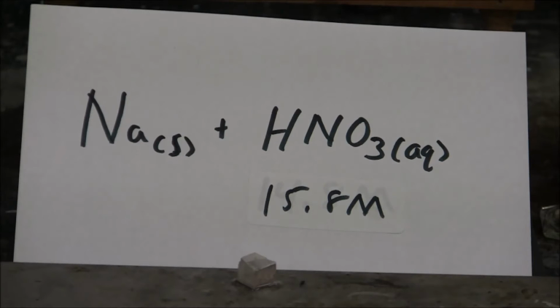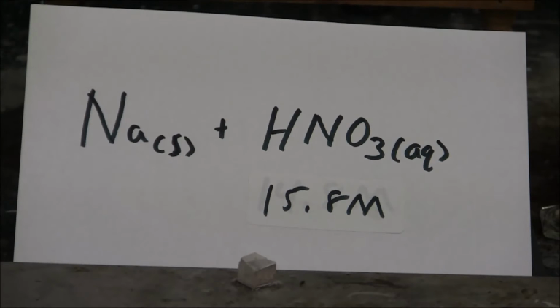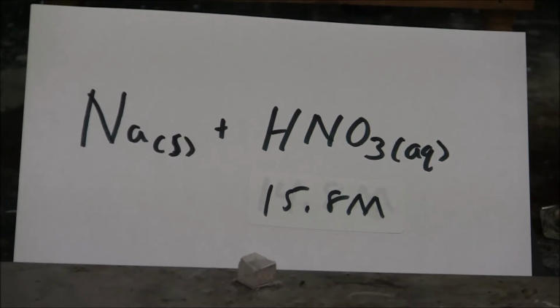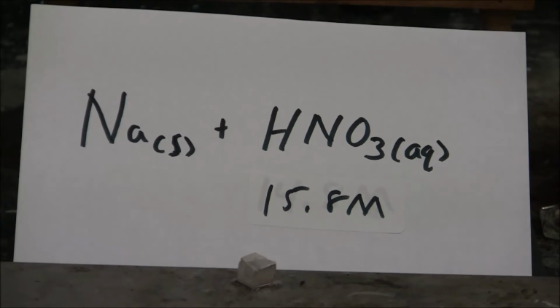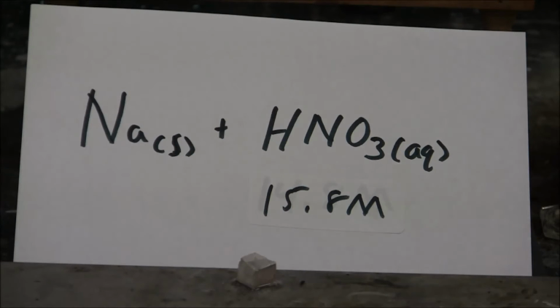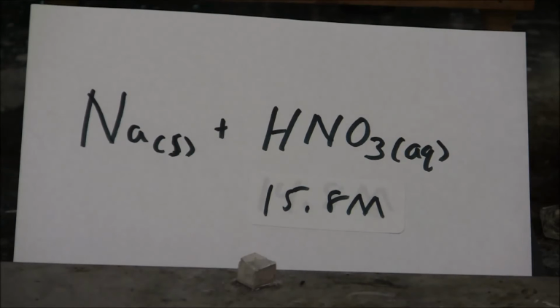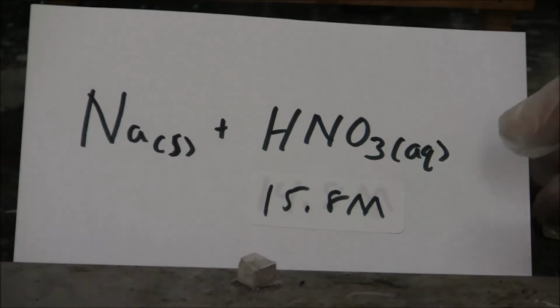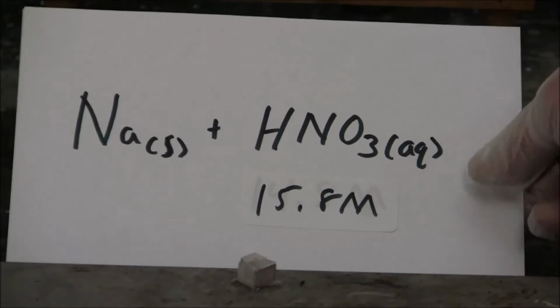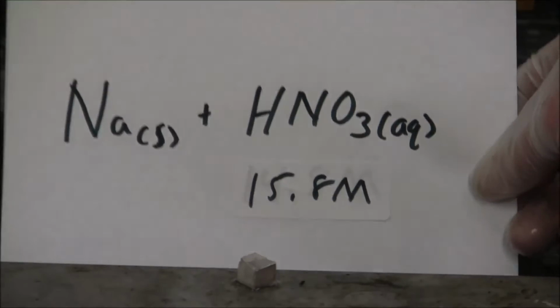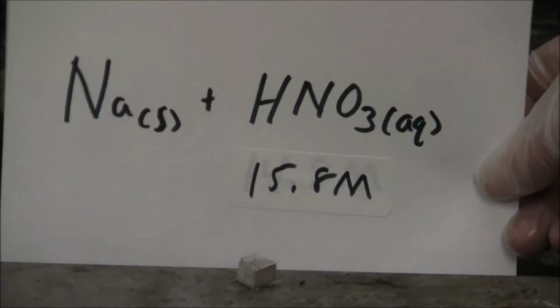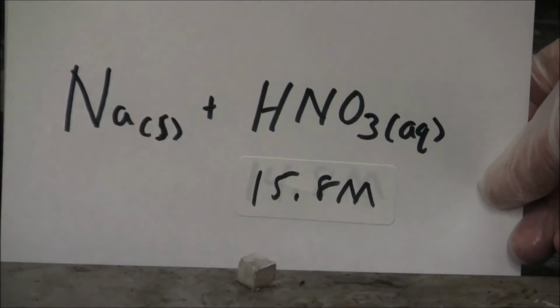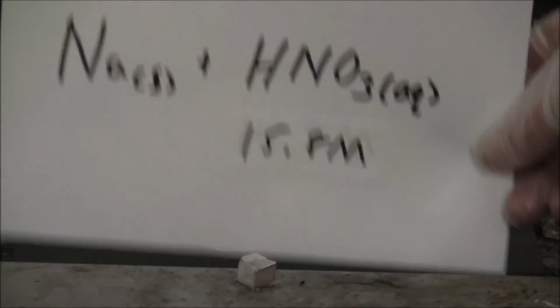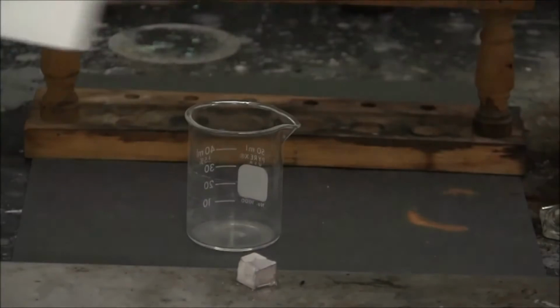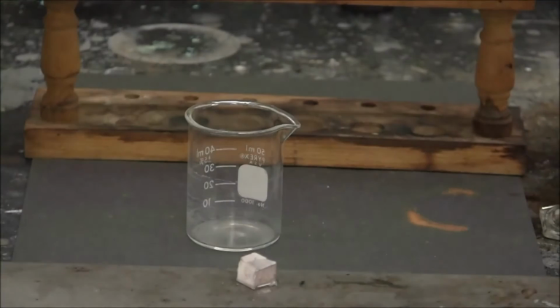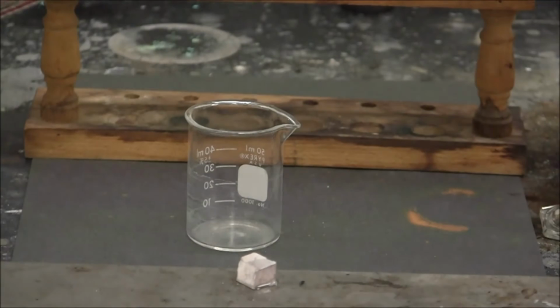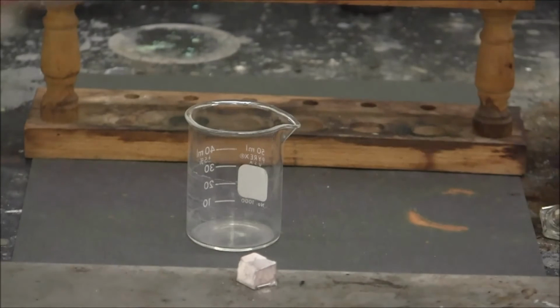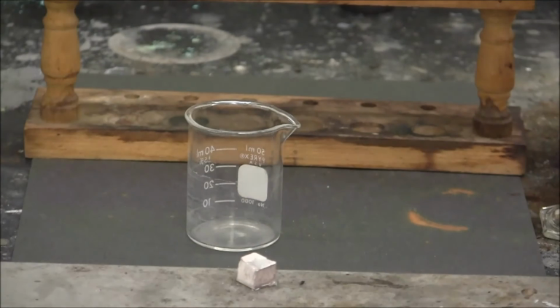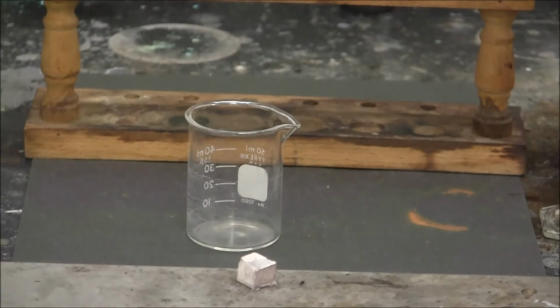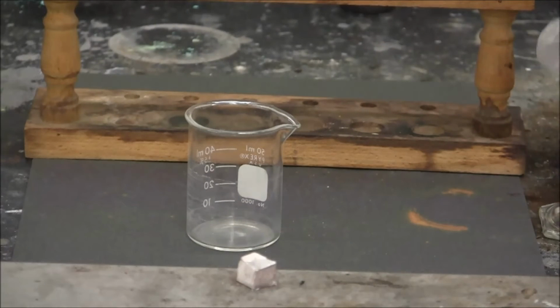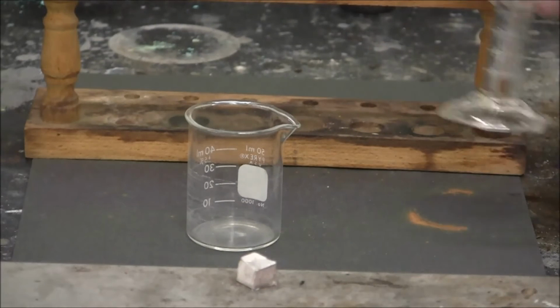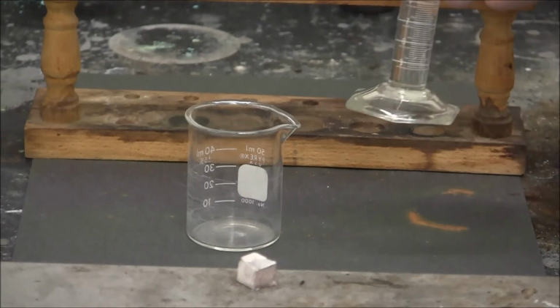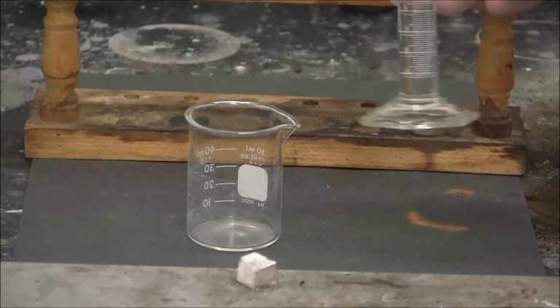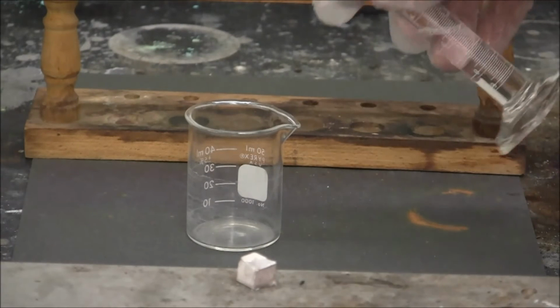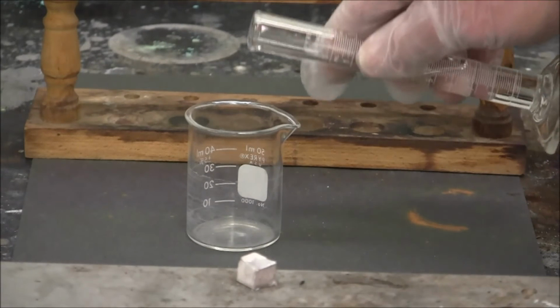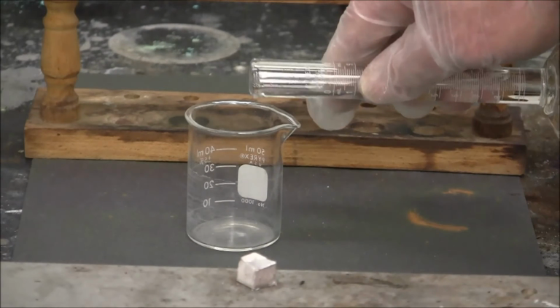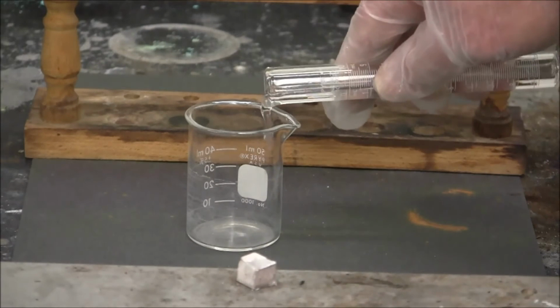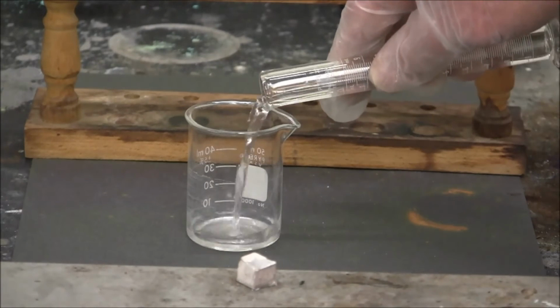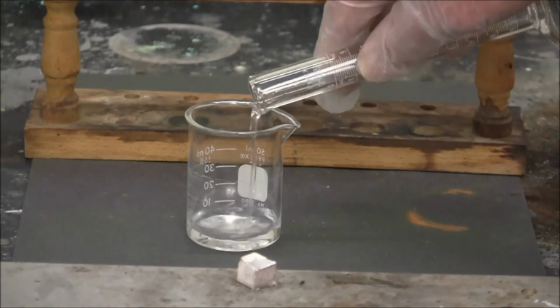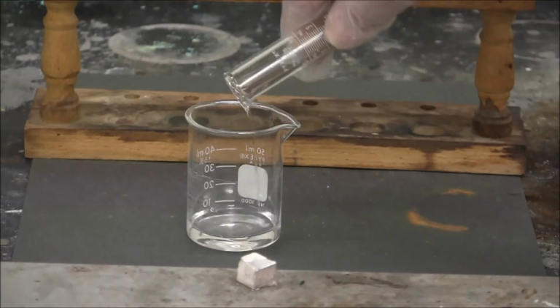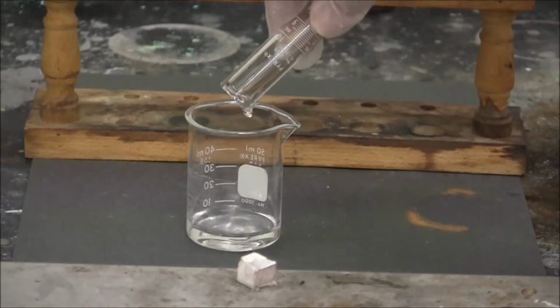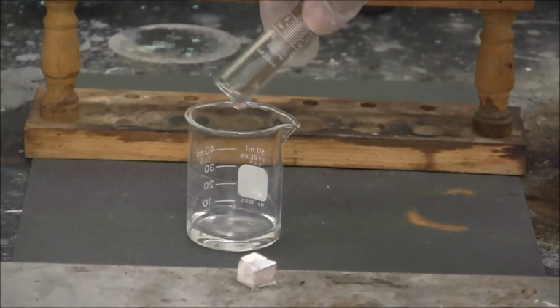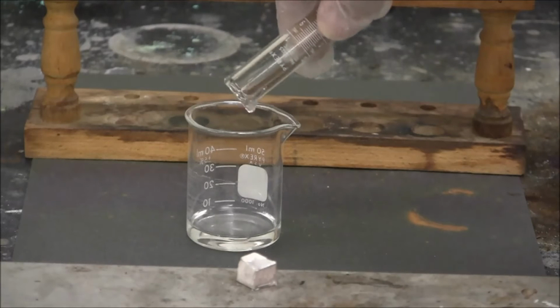Here we have sodium metal with concentrated nitric acid. In the graduated cylinder I have about 5 milliliters of concentrated nitric acid.